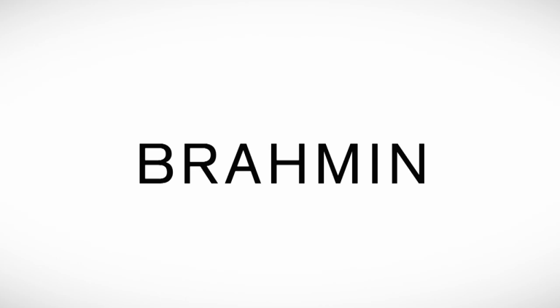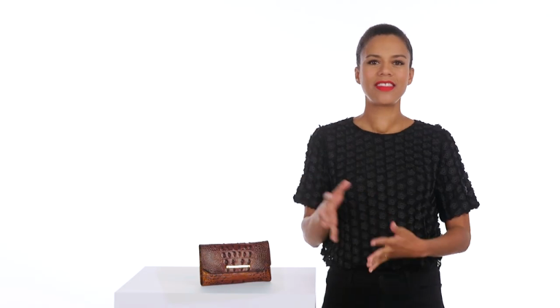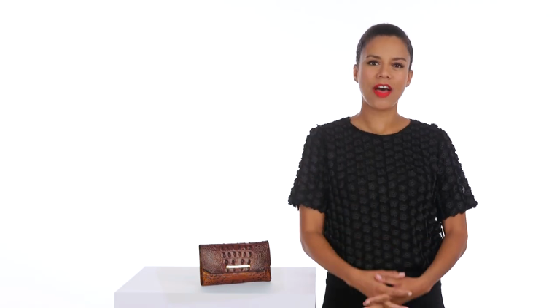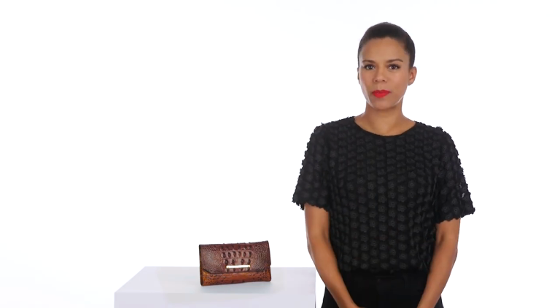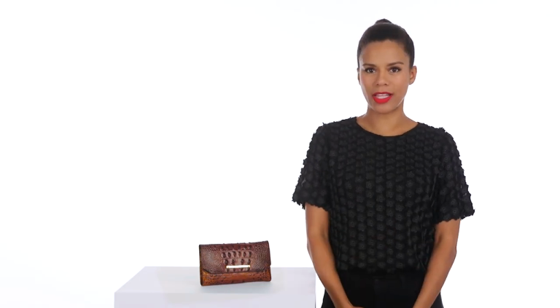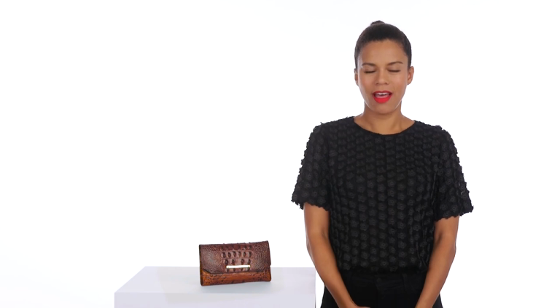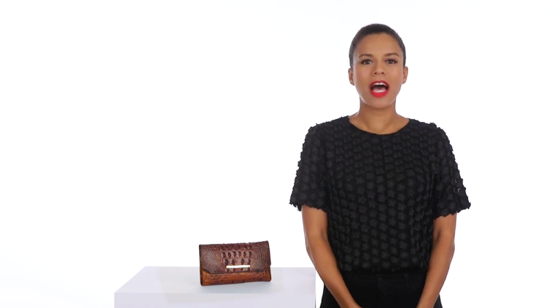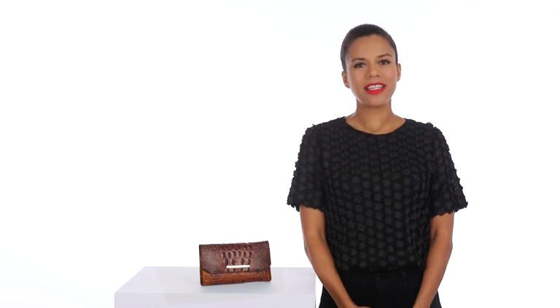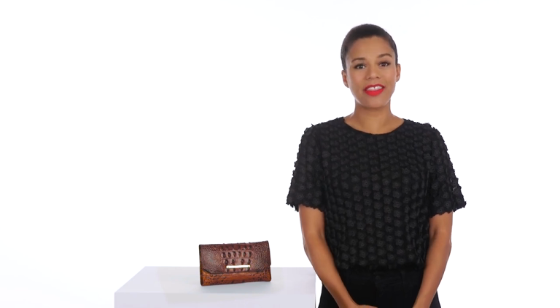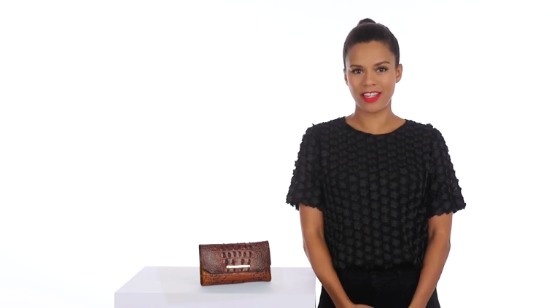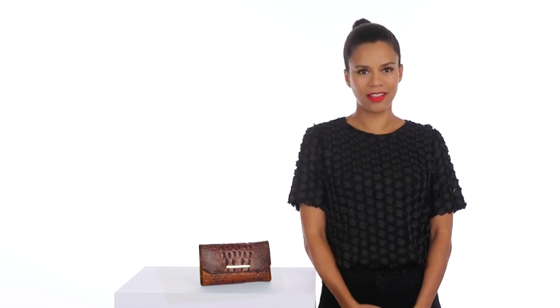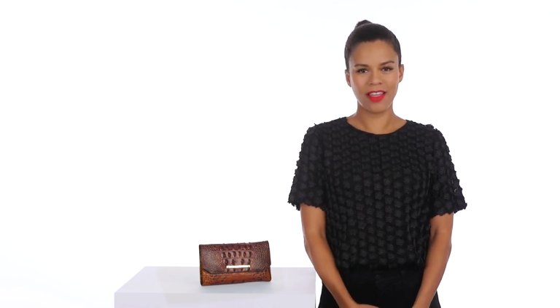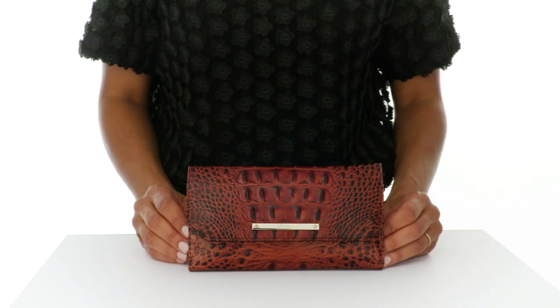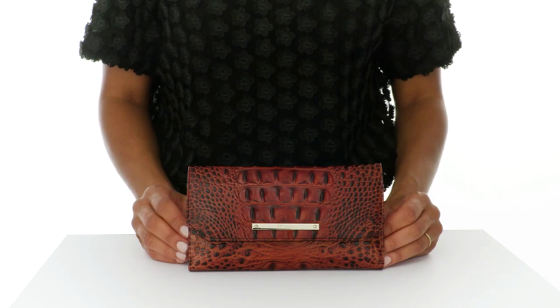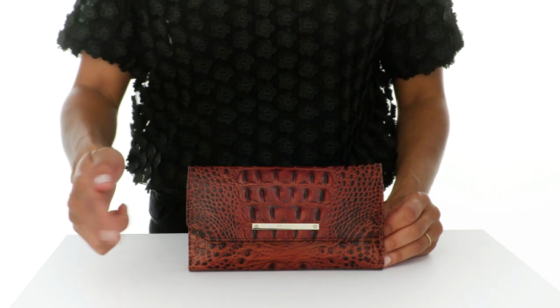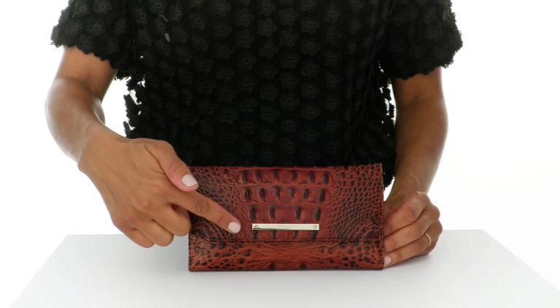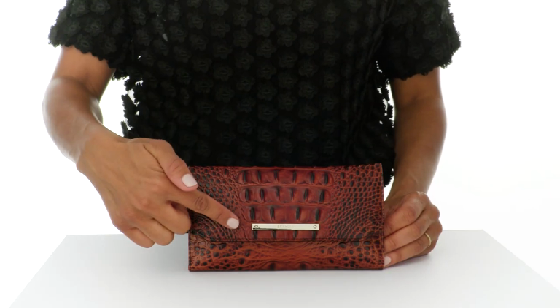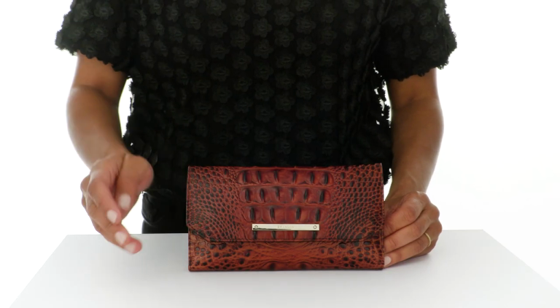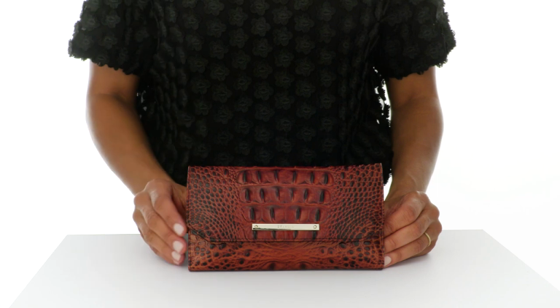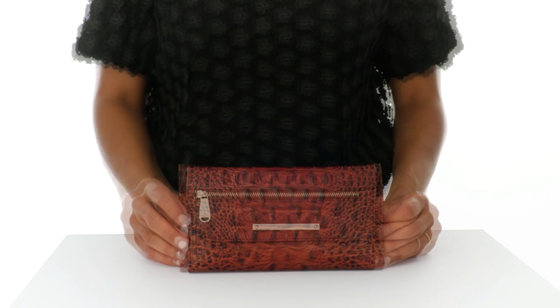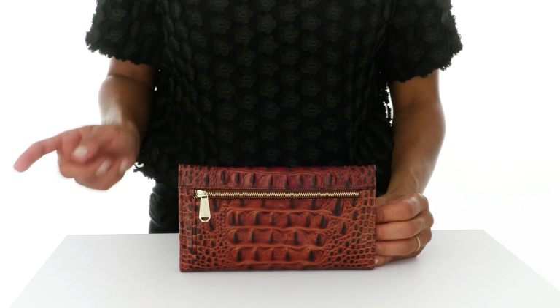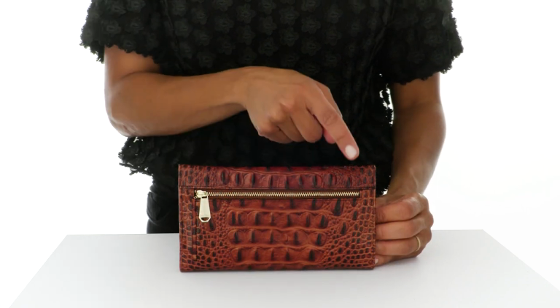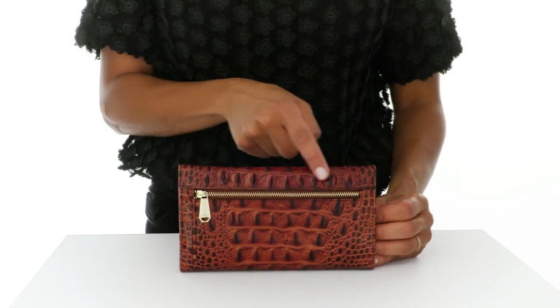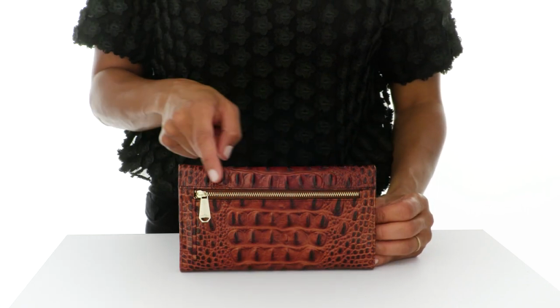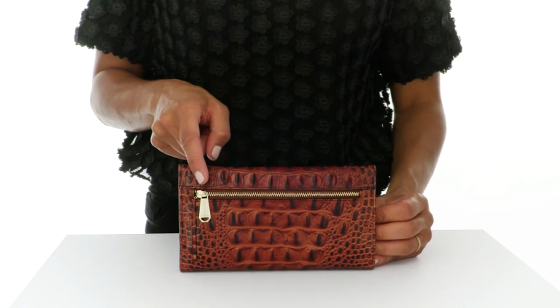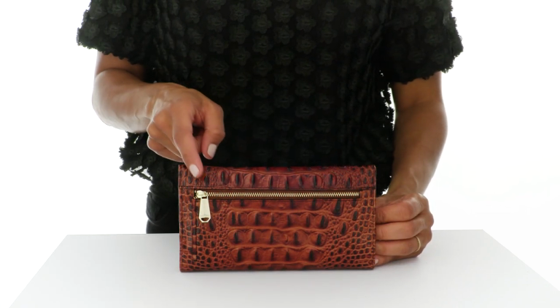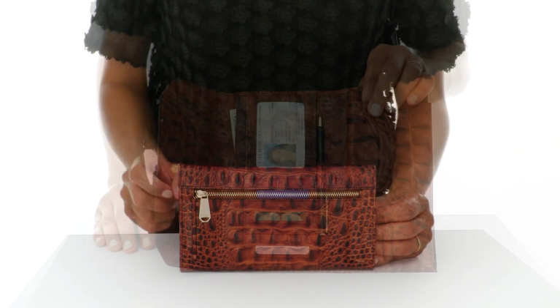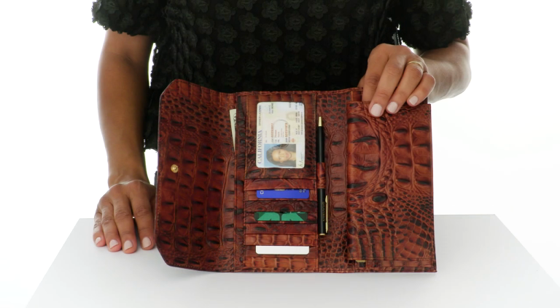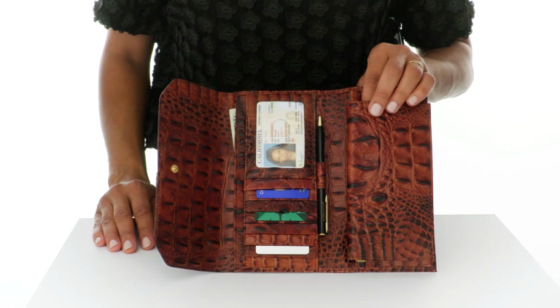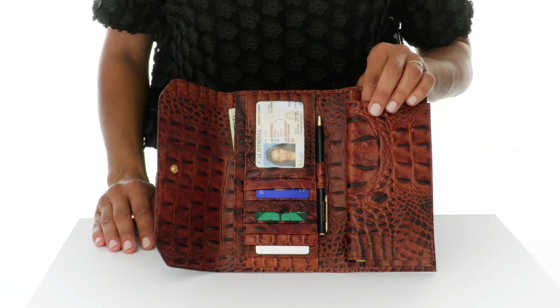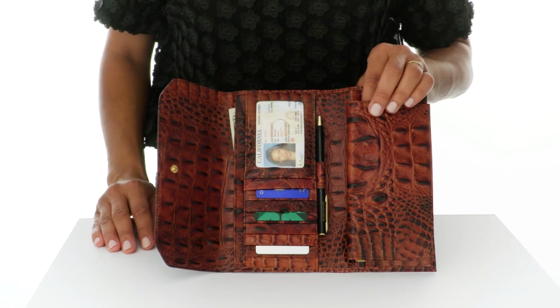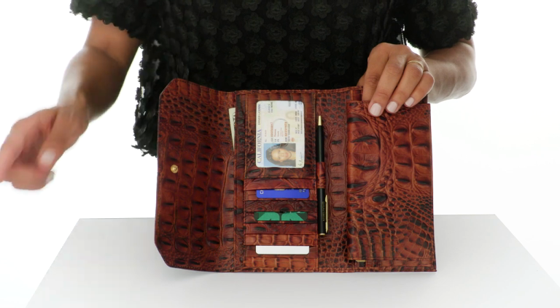This is the soft checkbook wallet, a top selling style that does it all. The fold over flap is secured with an adjustable snap, and the back zip pocket is perfect for change. Inside you will find an ID window.